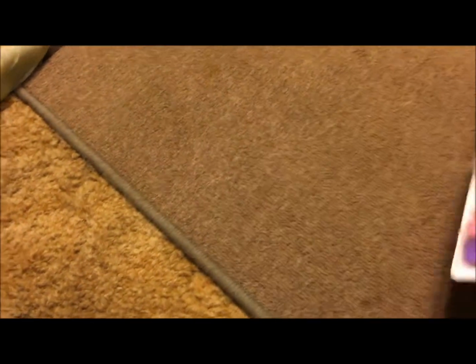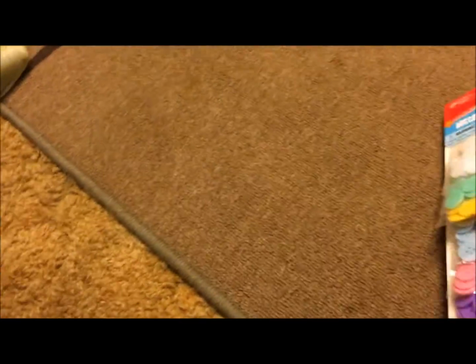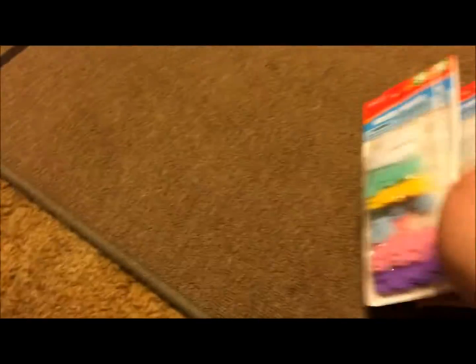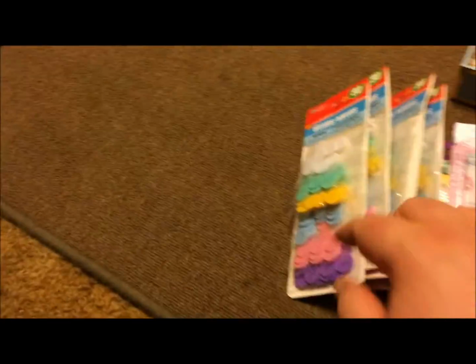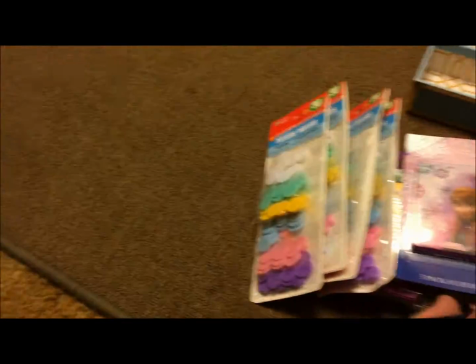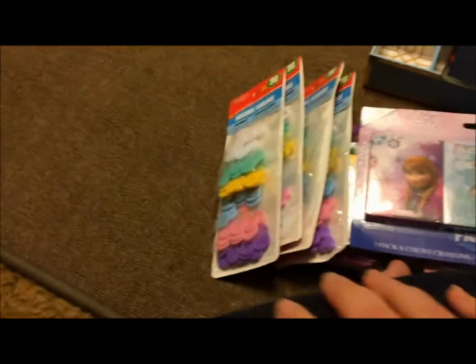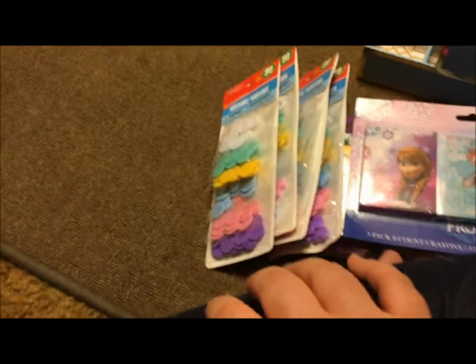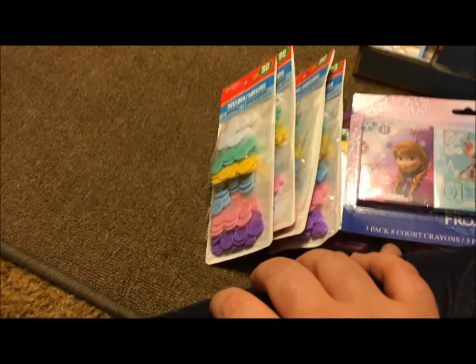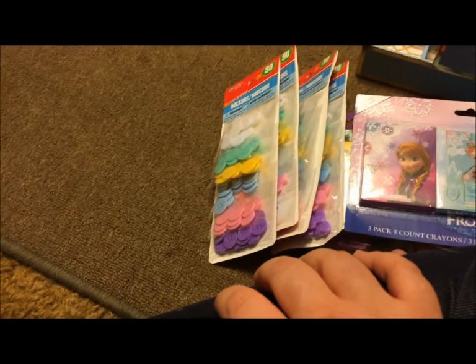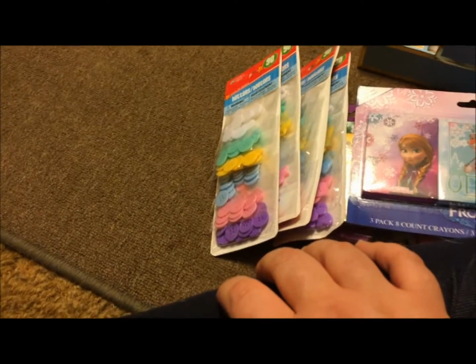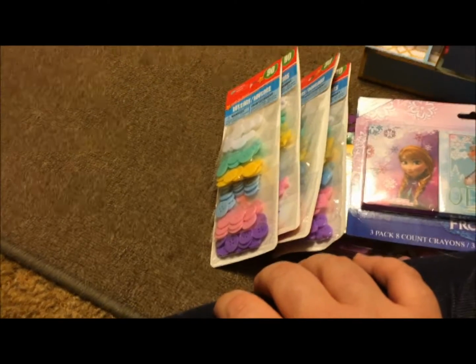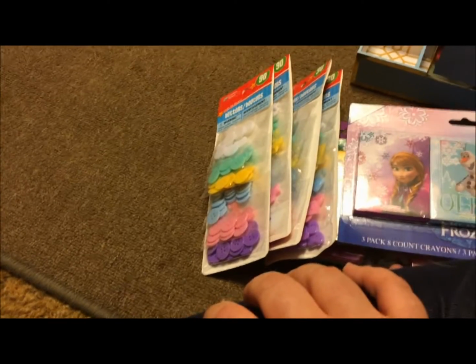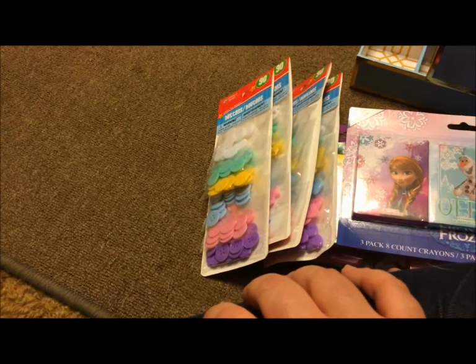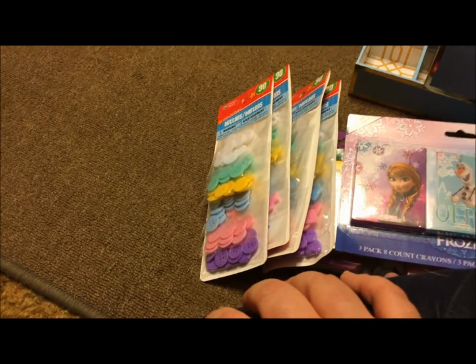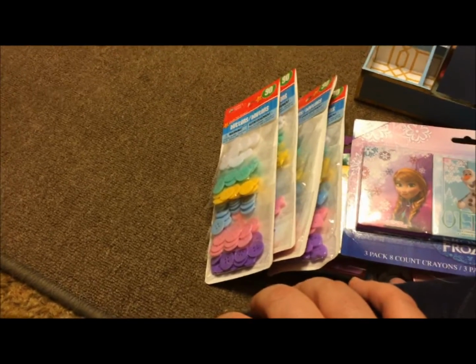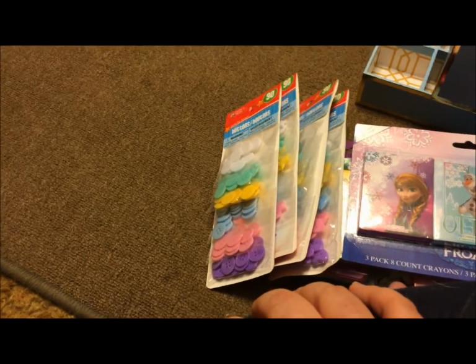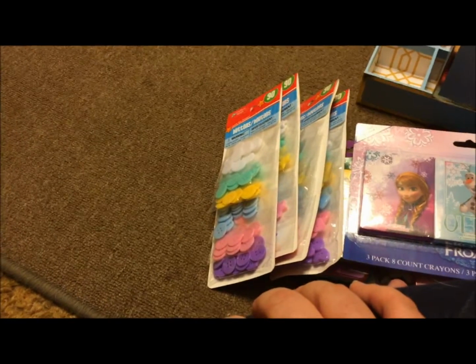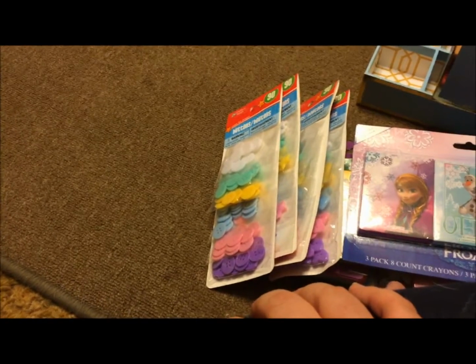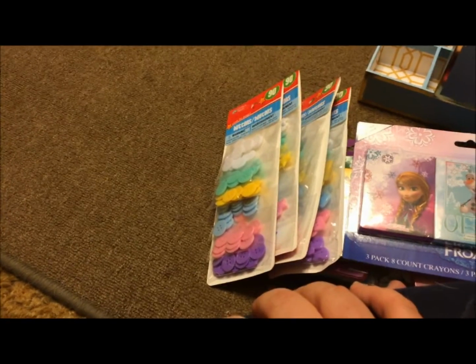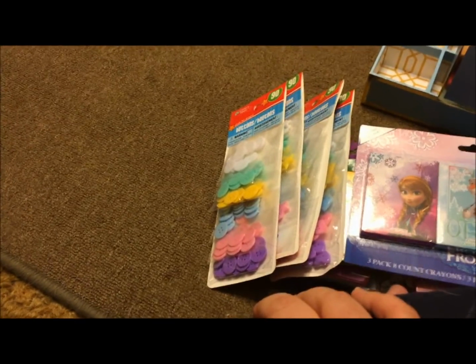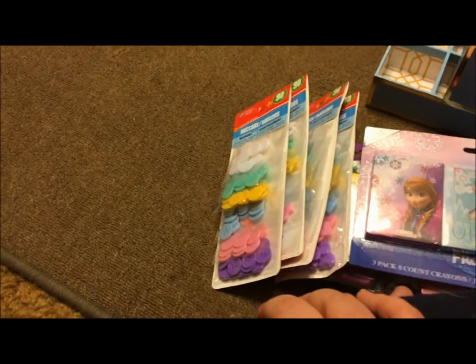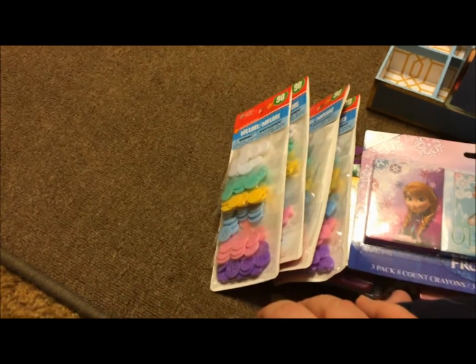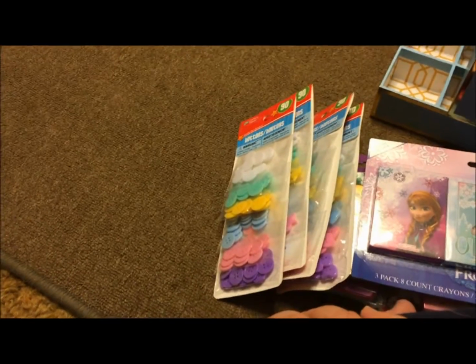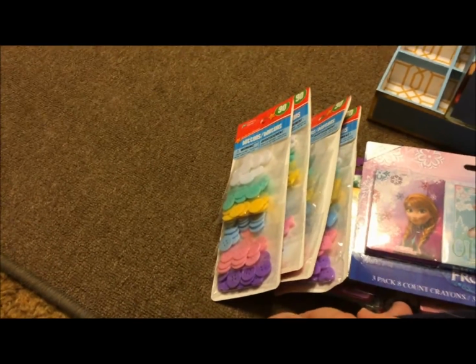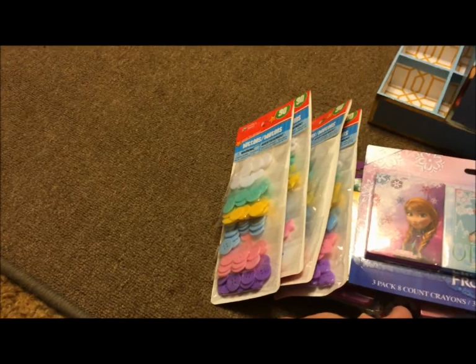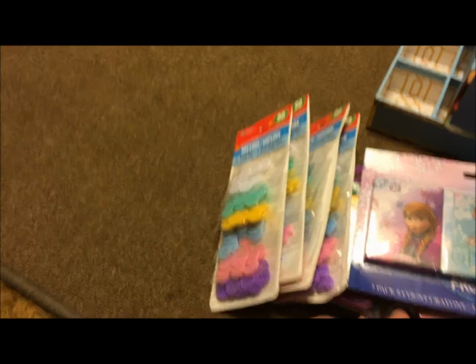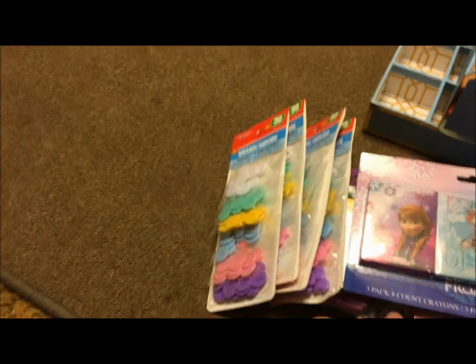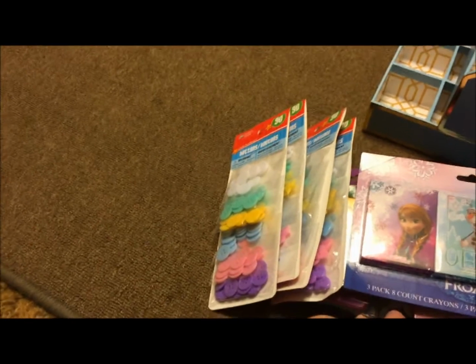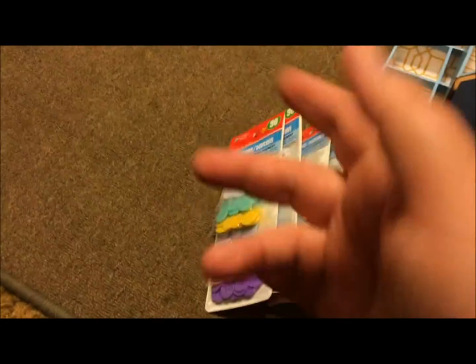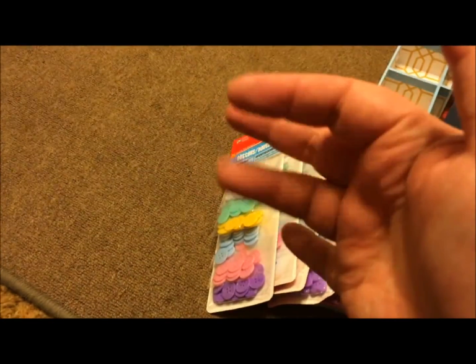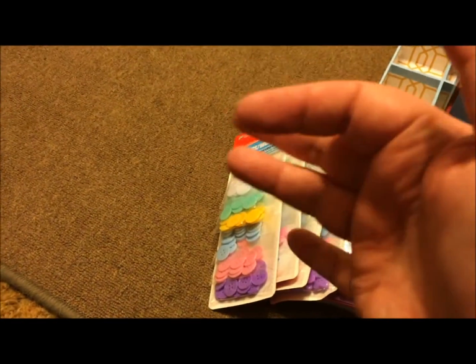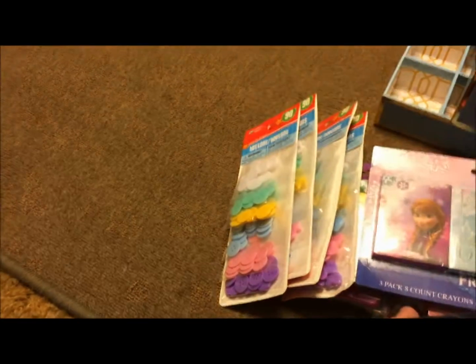So that was my haul! If you like these types of videos, please like, comment, share, and subscribe. And if you have a channel, I will subscribe back. Talk to y'all soon, love to all, bye bye!